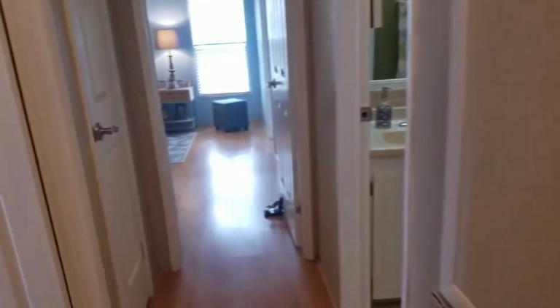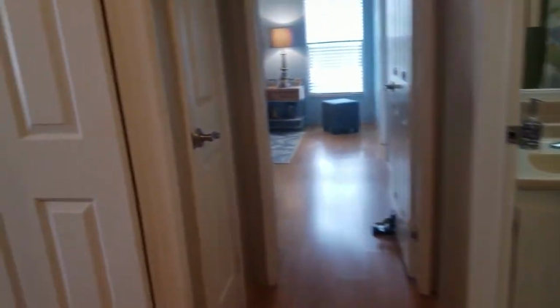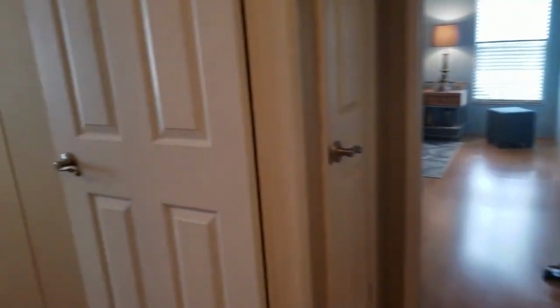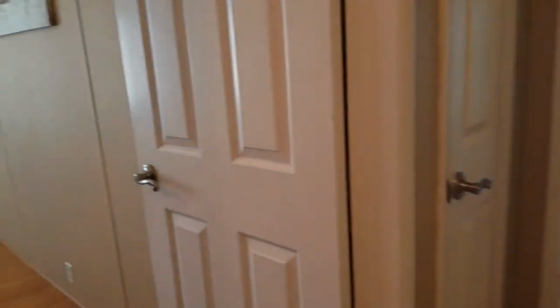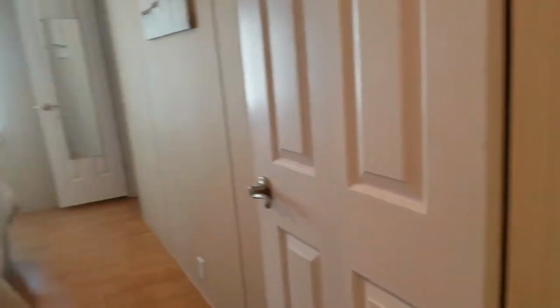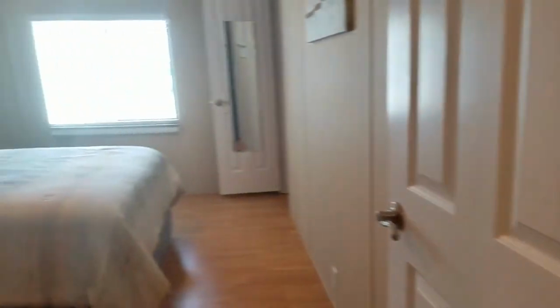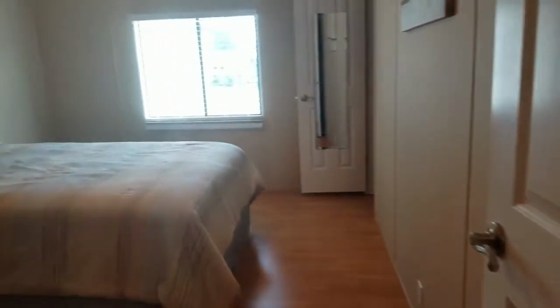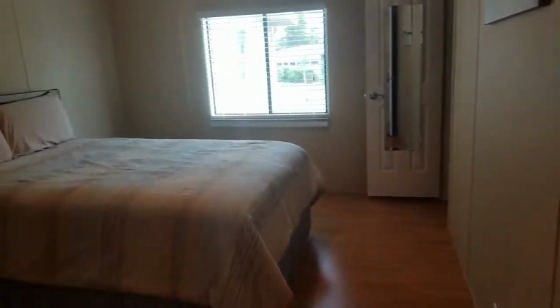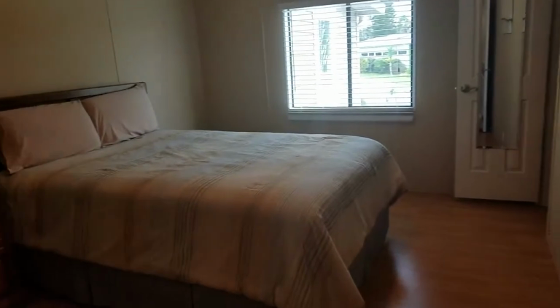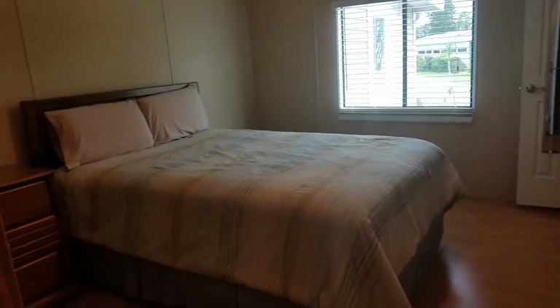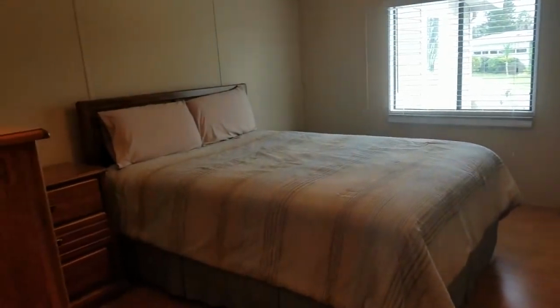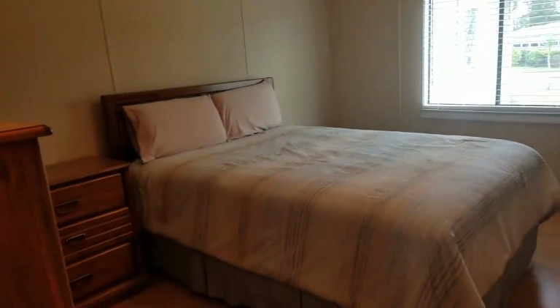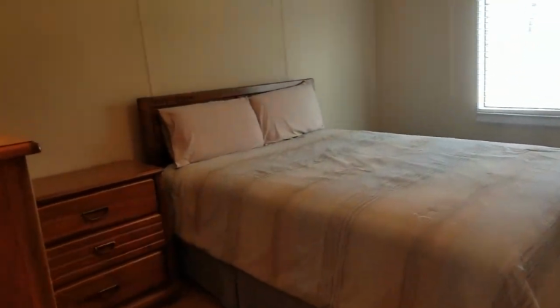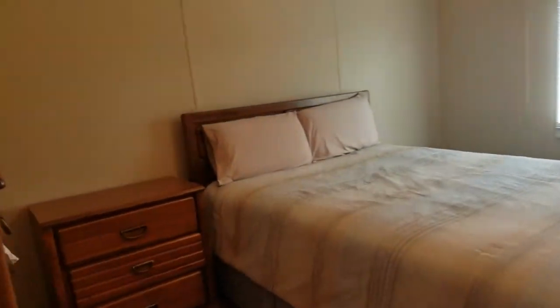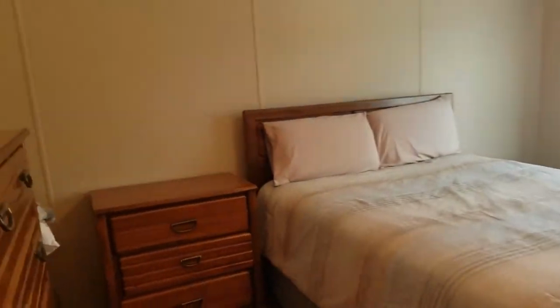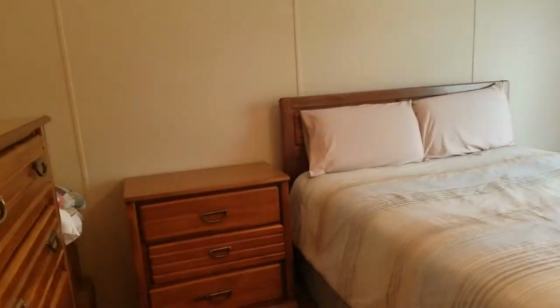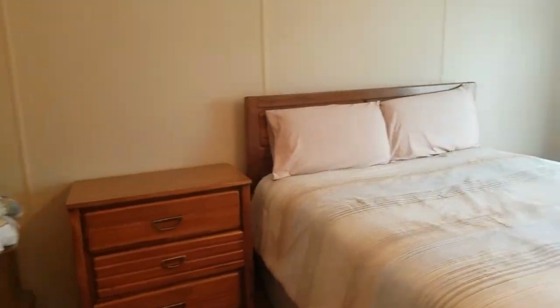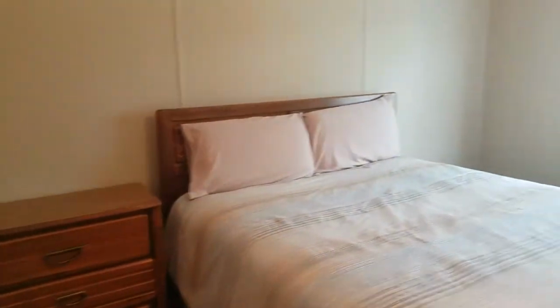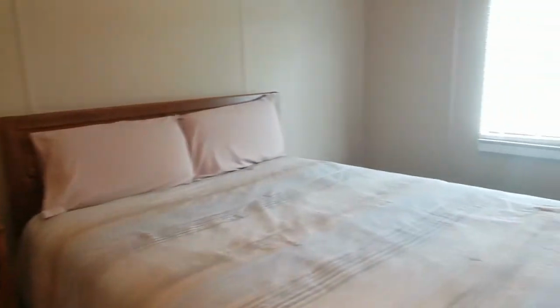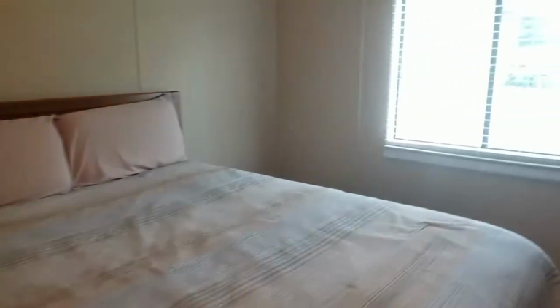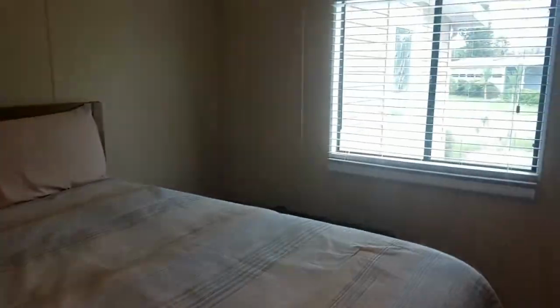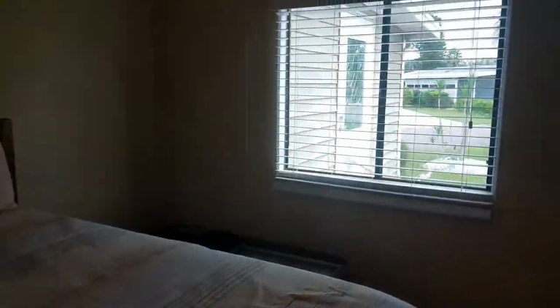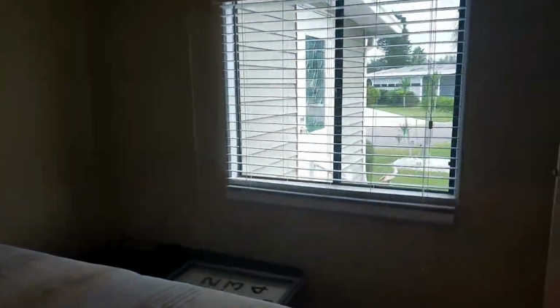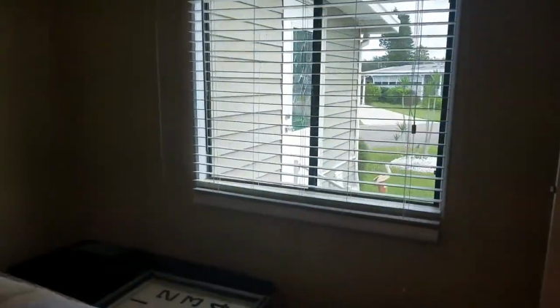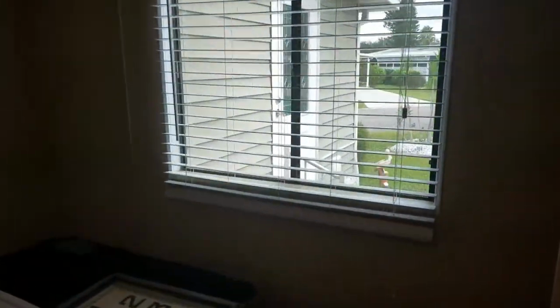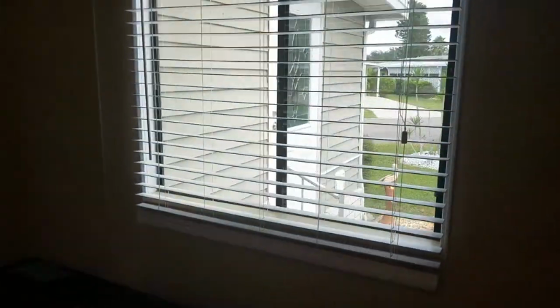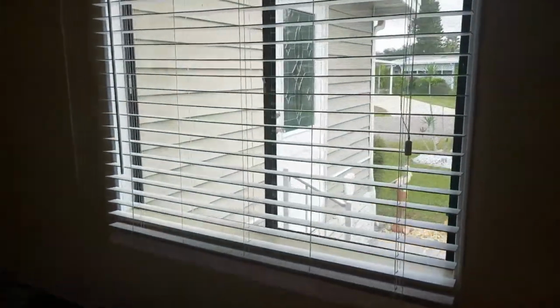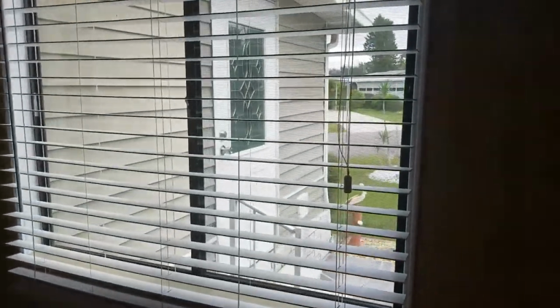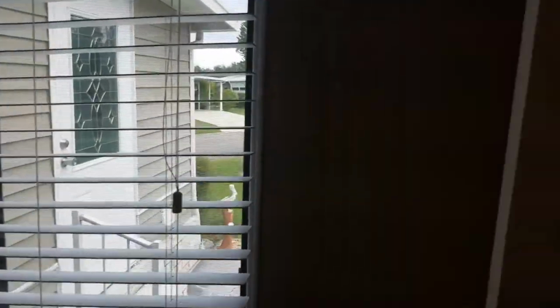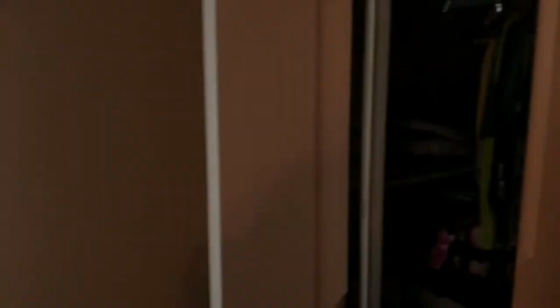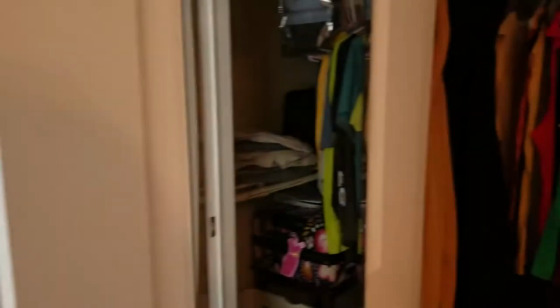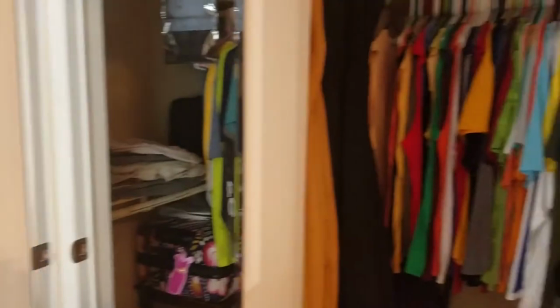This is a guest bedroom, big enough for a king-size bedroom suite. And a nice big closet.